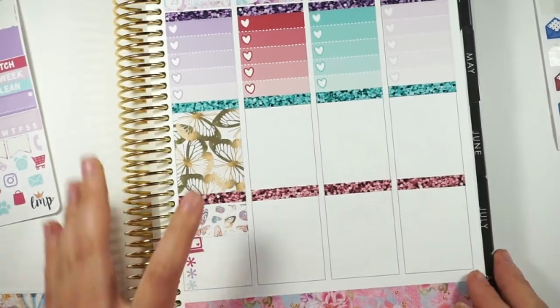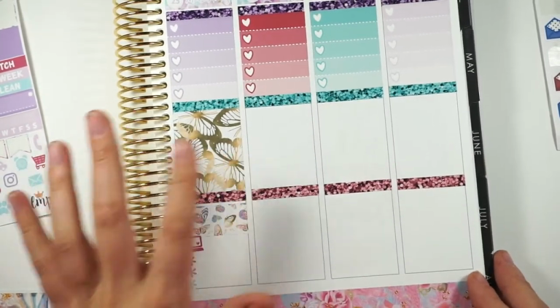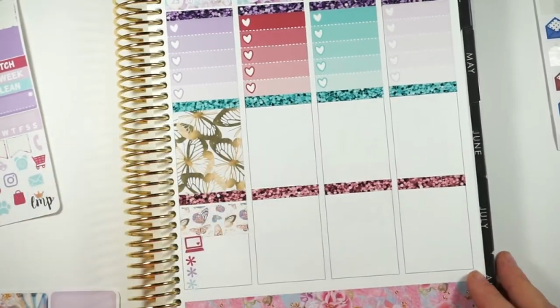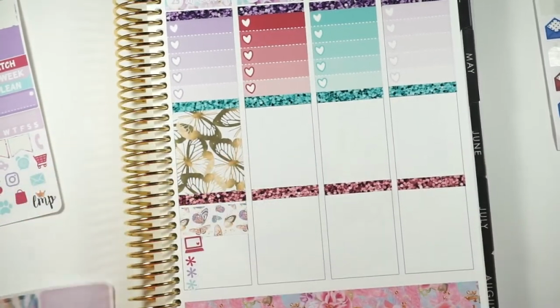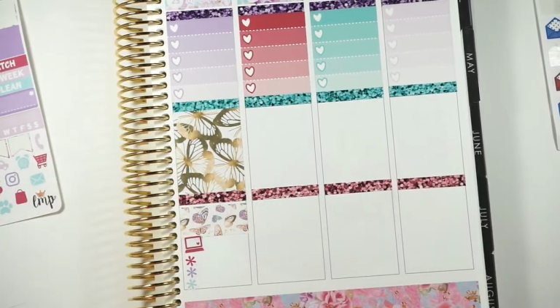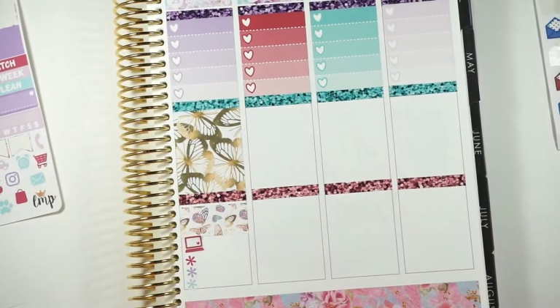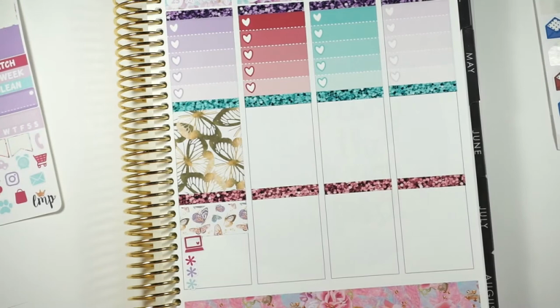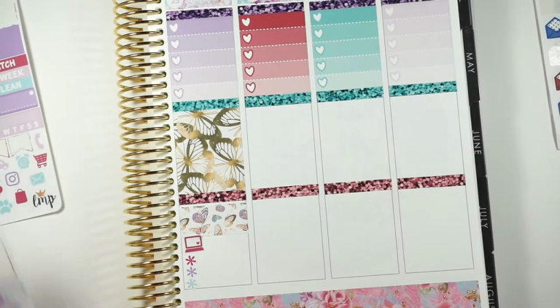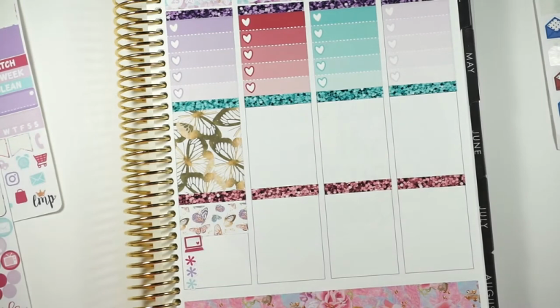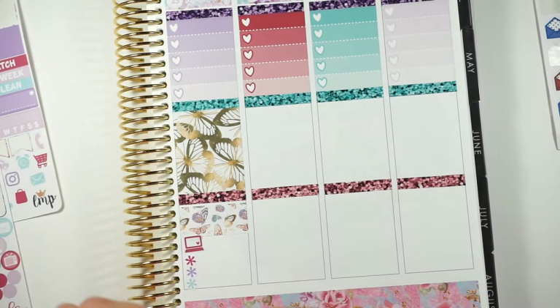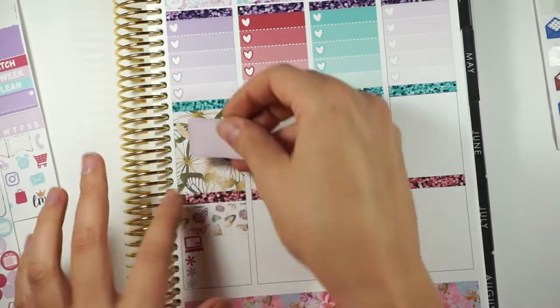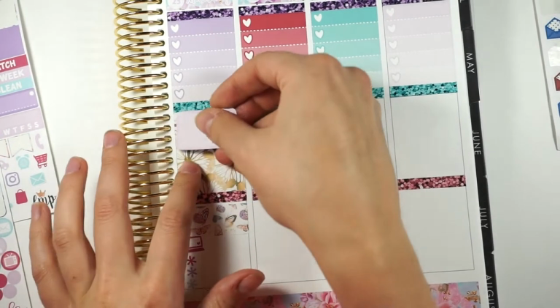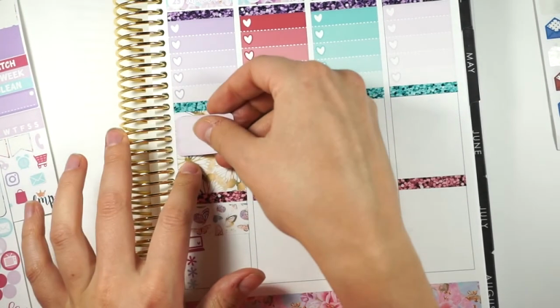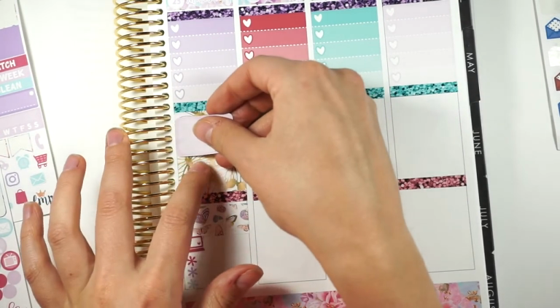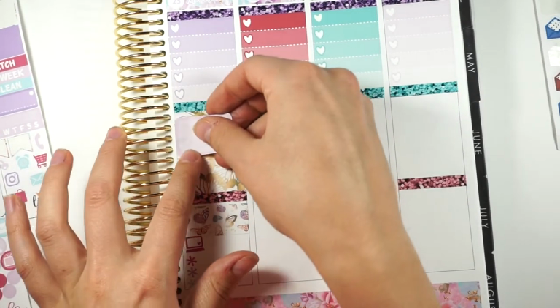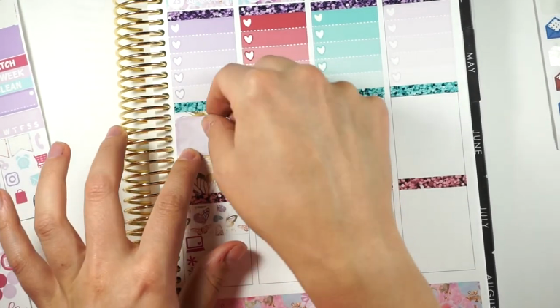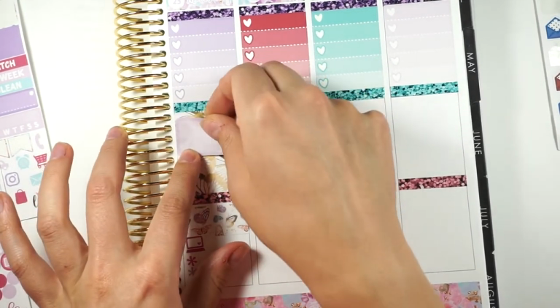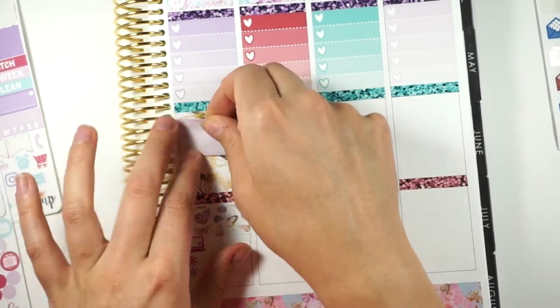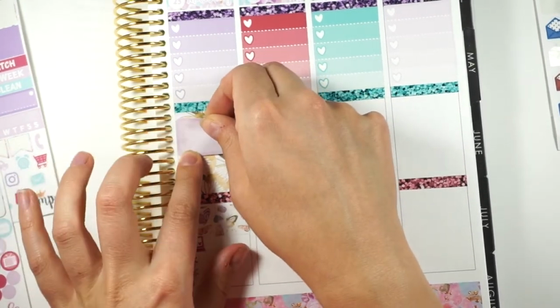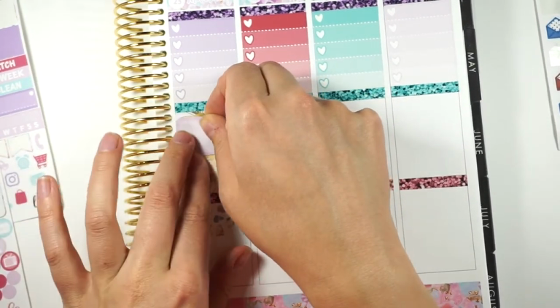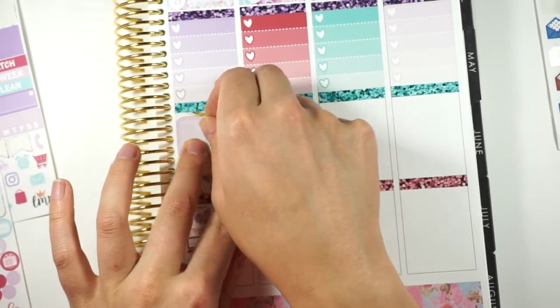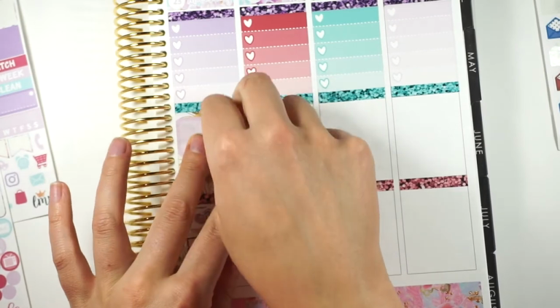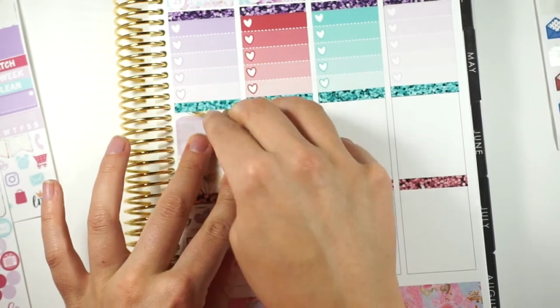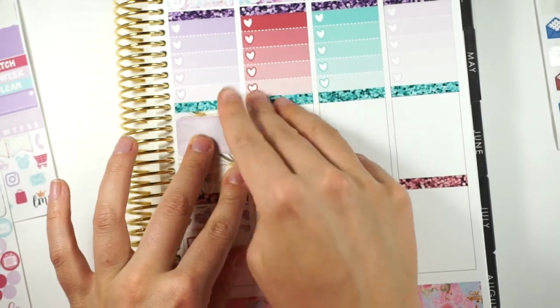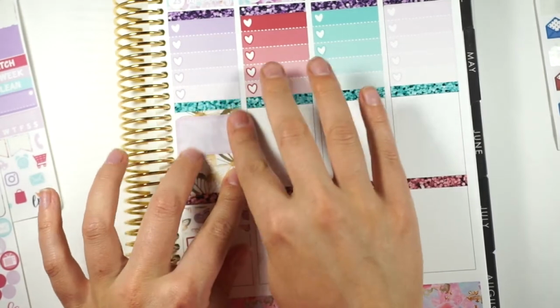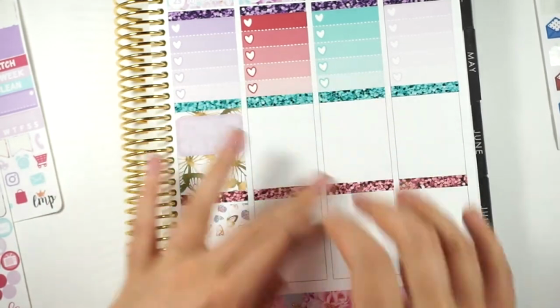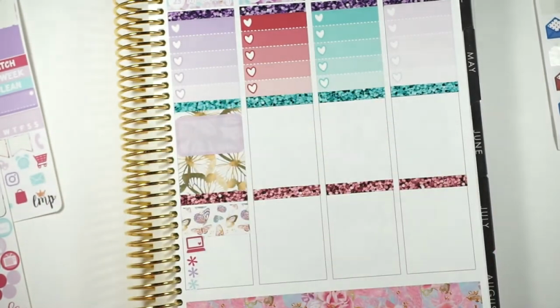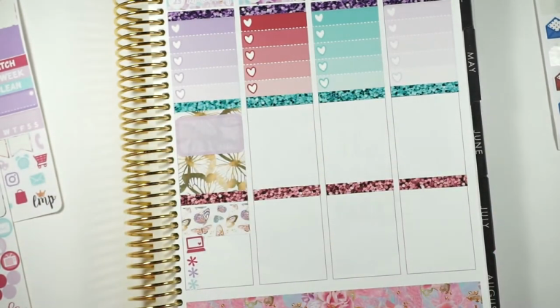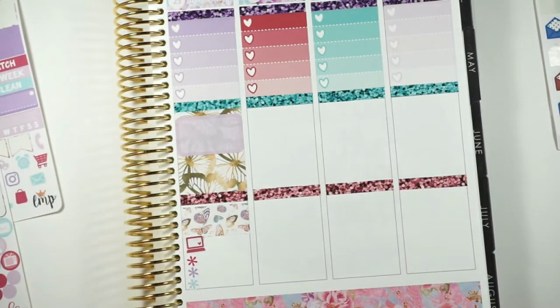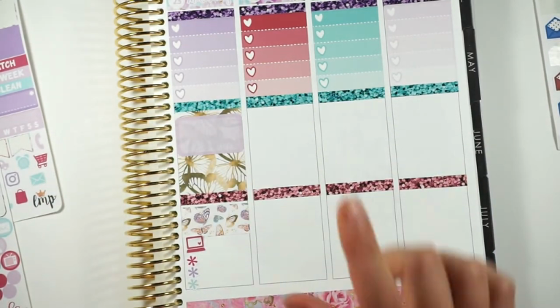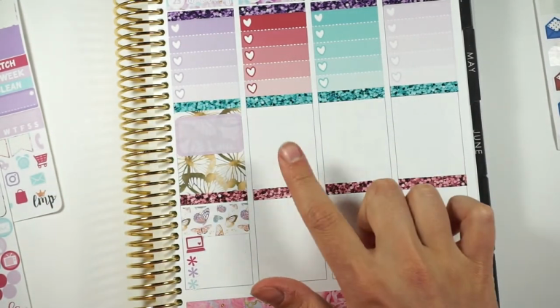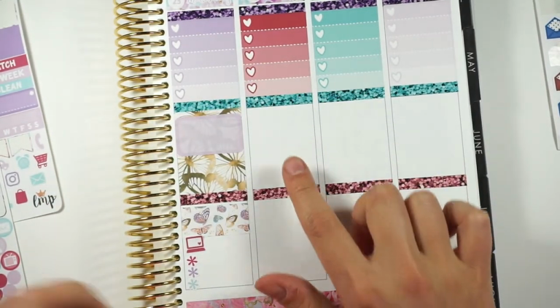I think I'm going to put a half box here, because you never know when I'm going to need to do something. This day I'm probably going to have to do something. Okay, I'm going to move on to Friday.